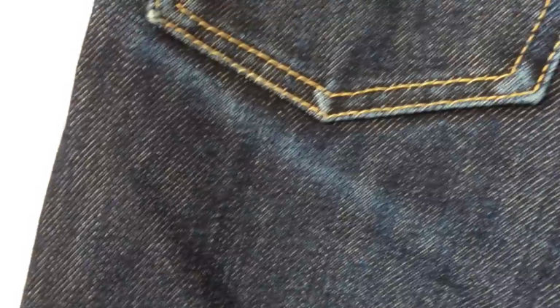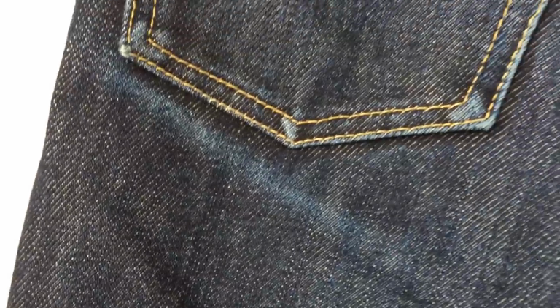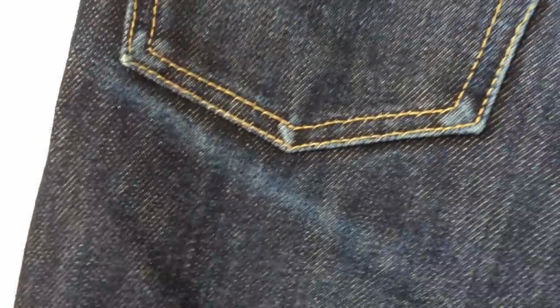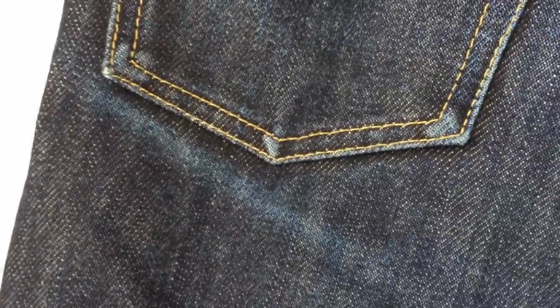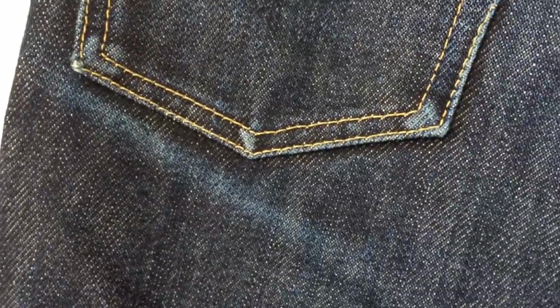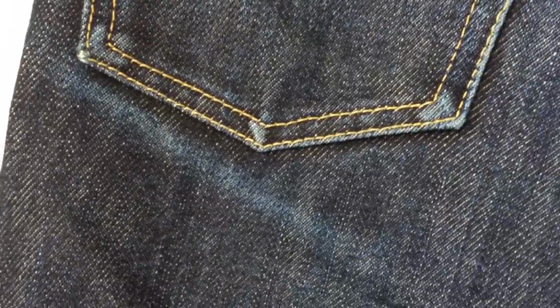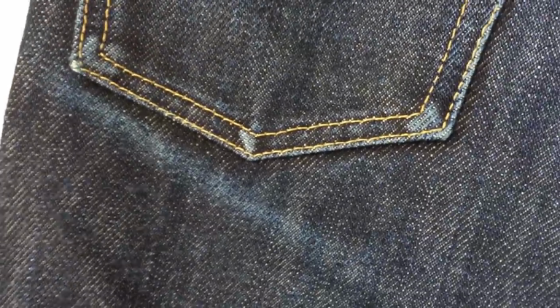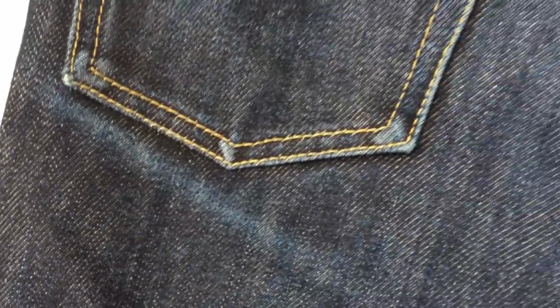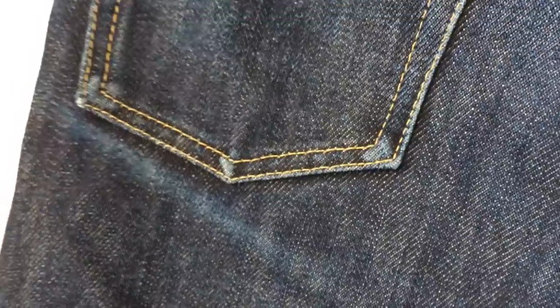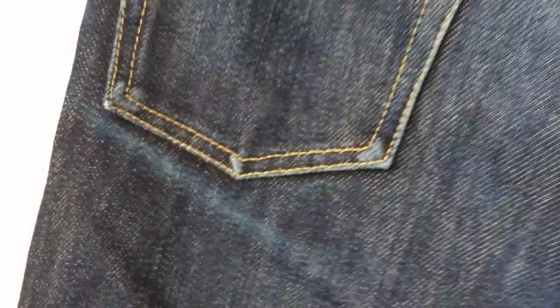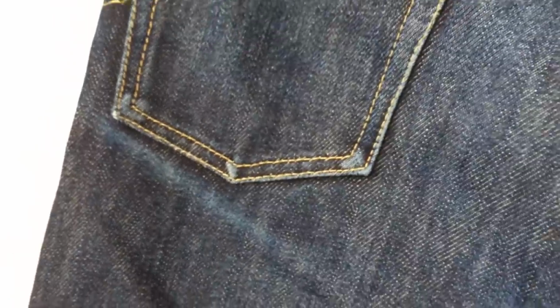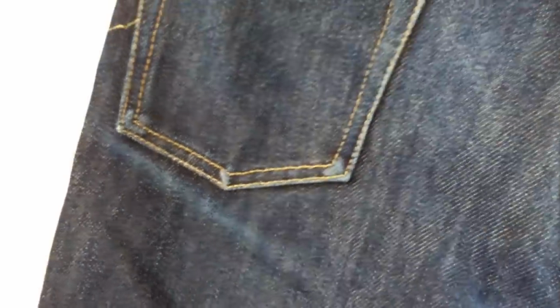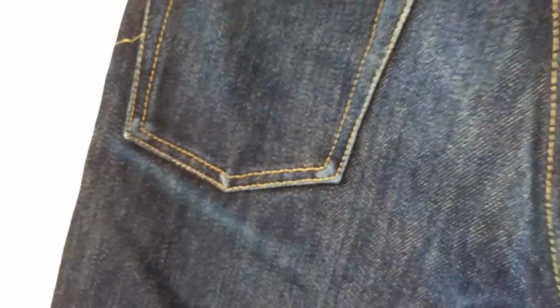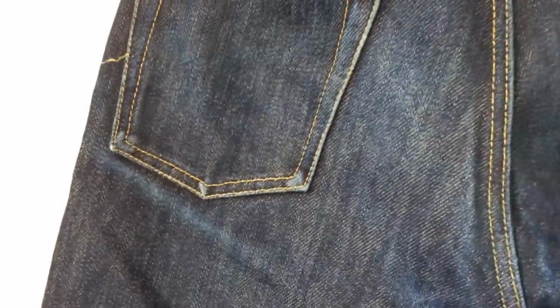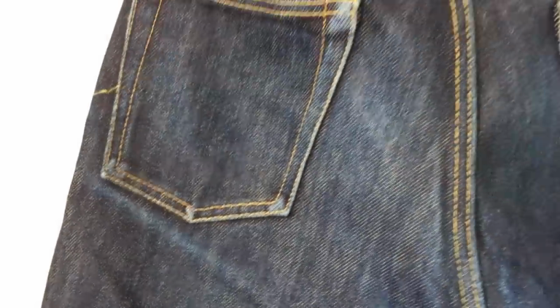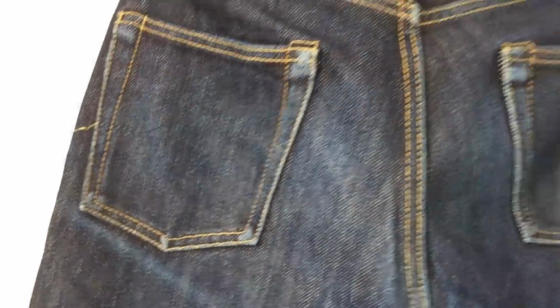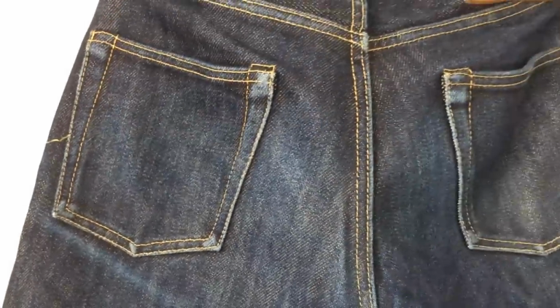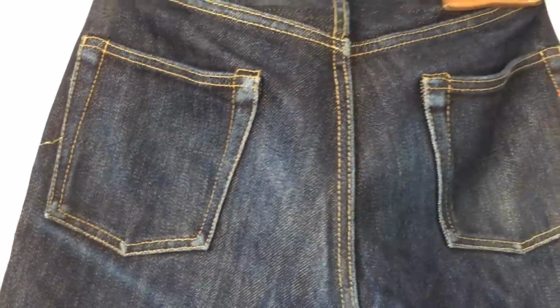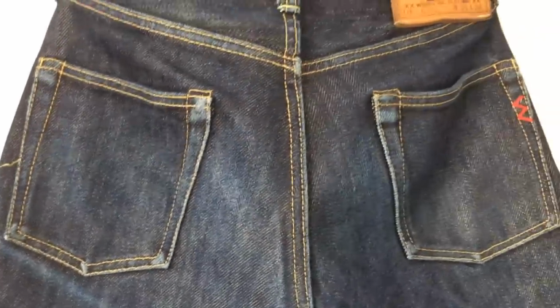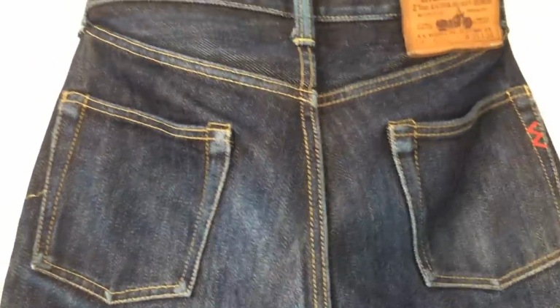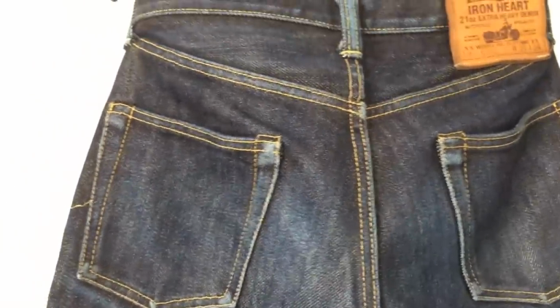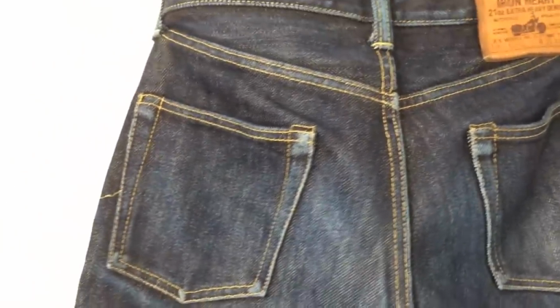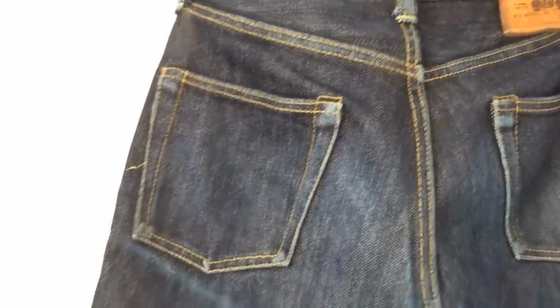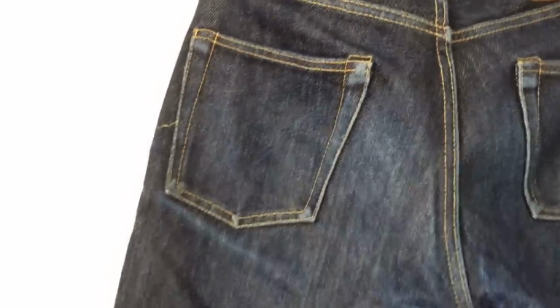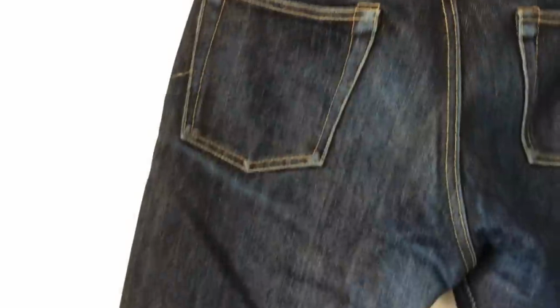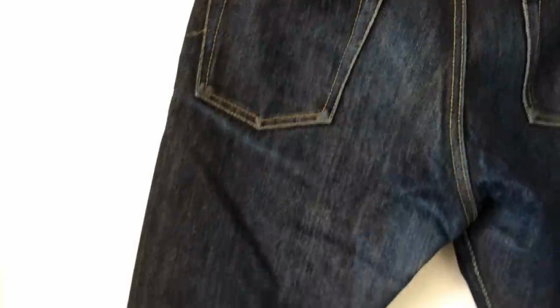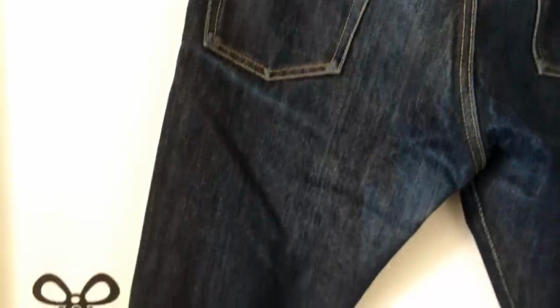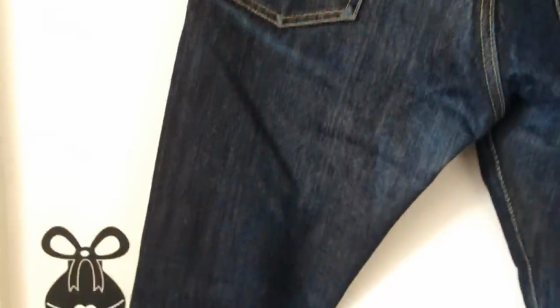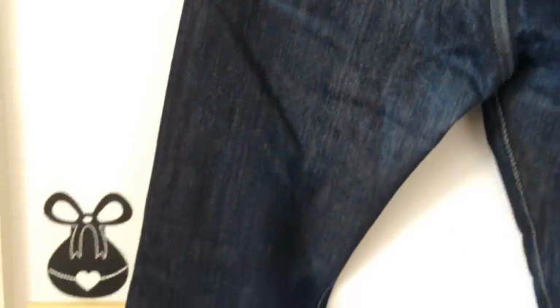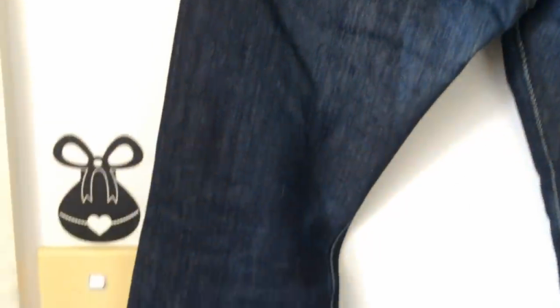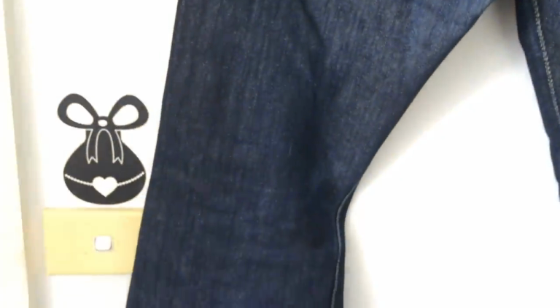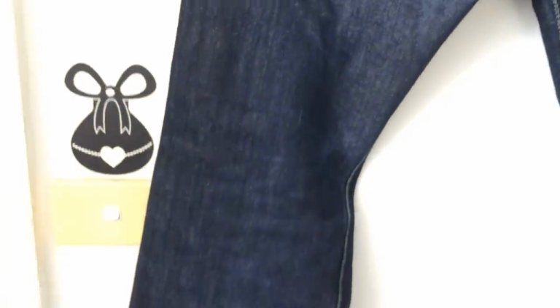I've travelled in these overseas, I've done housework in them, I've worn them to work — I've put them through literally every part of daily life, and they've just held up wonderfully.